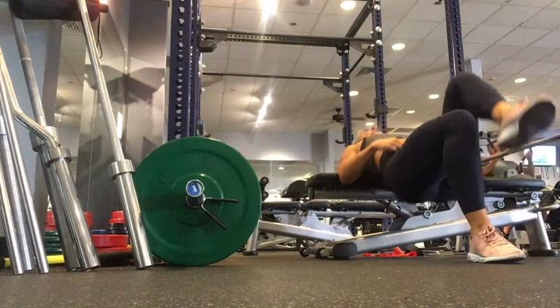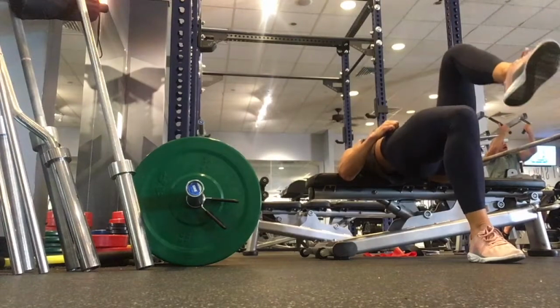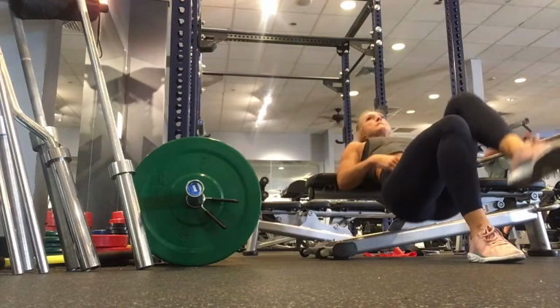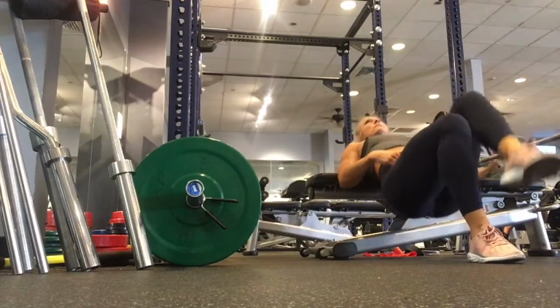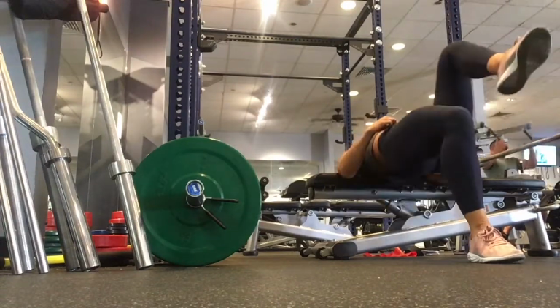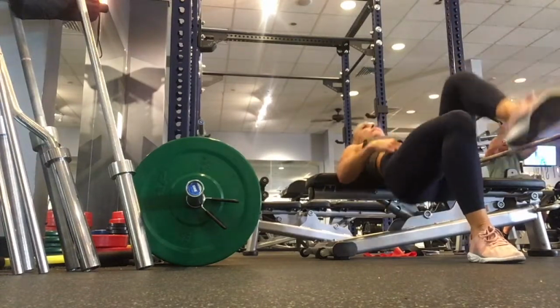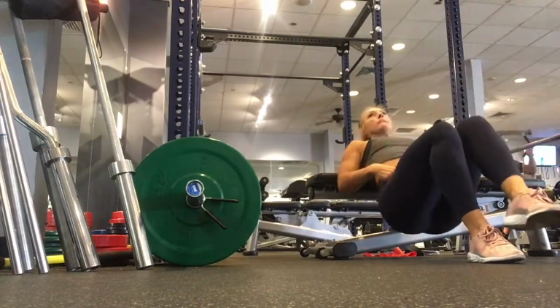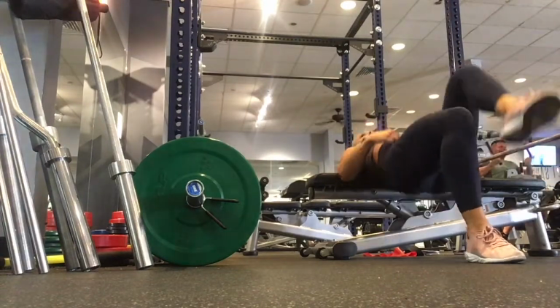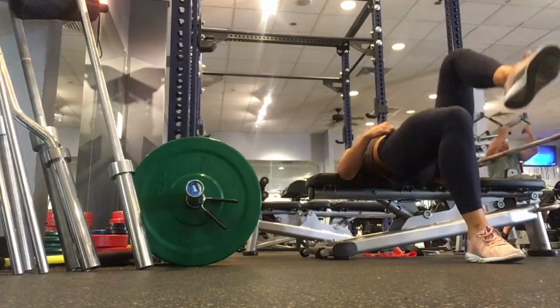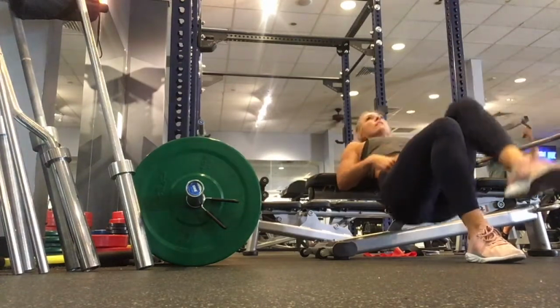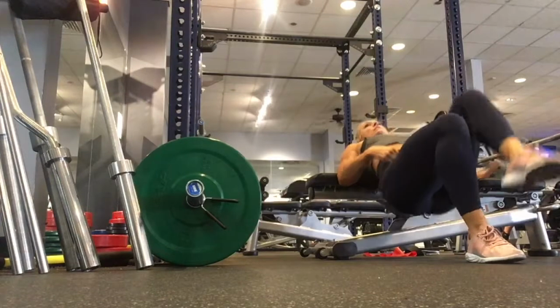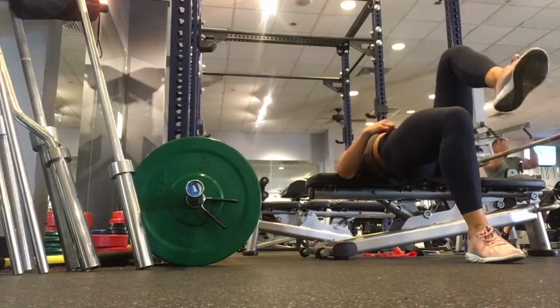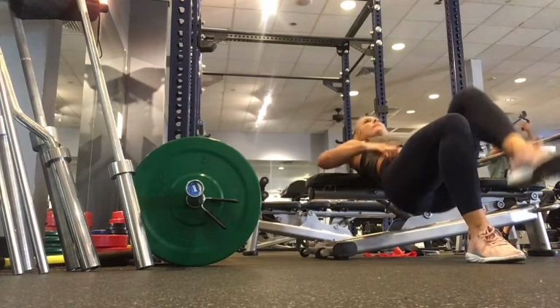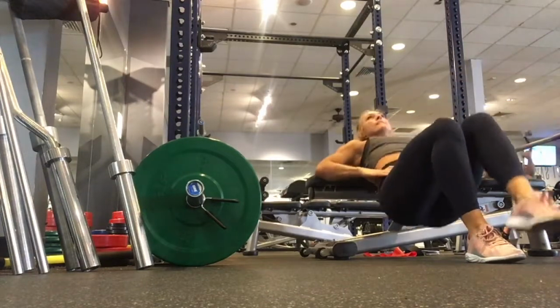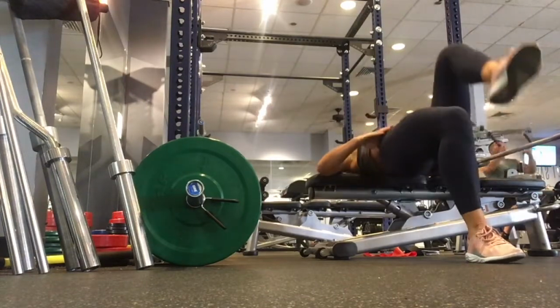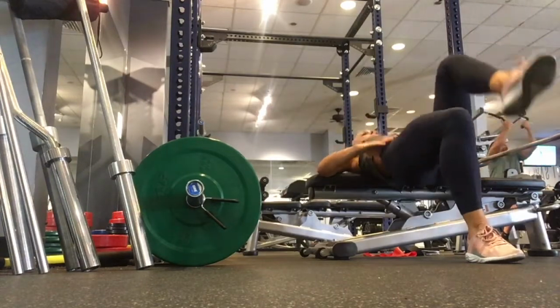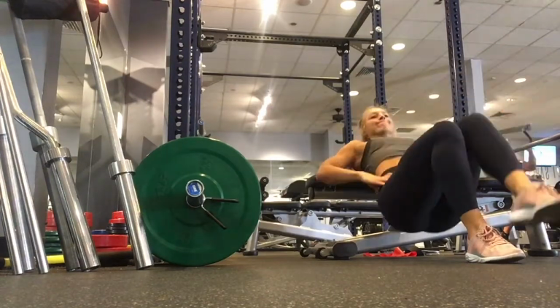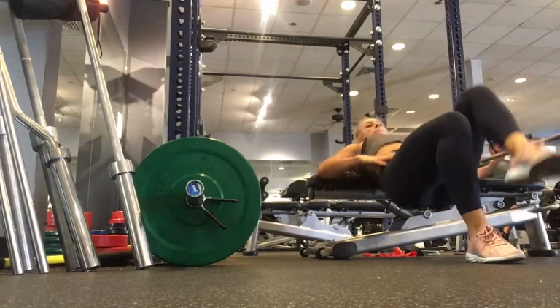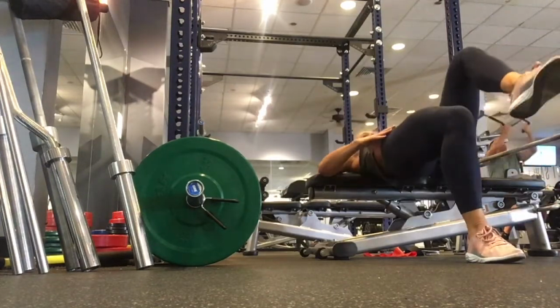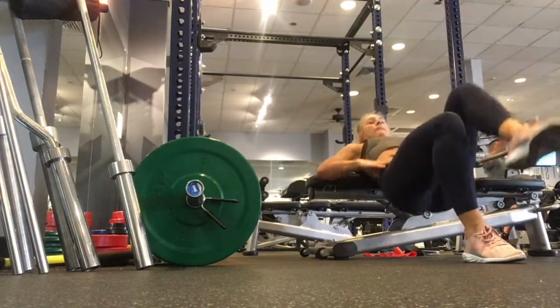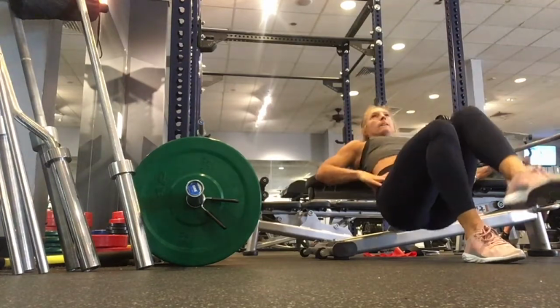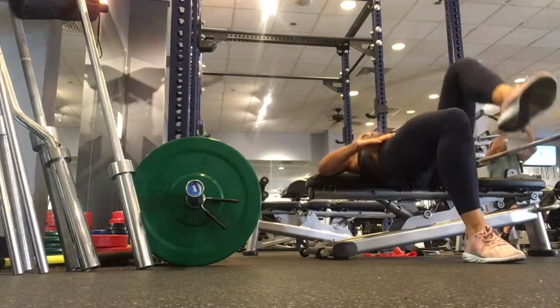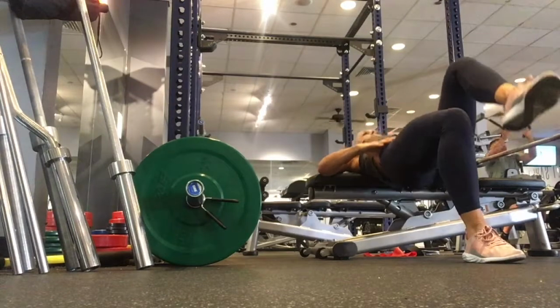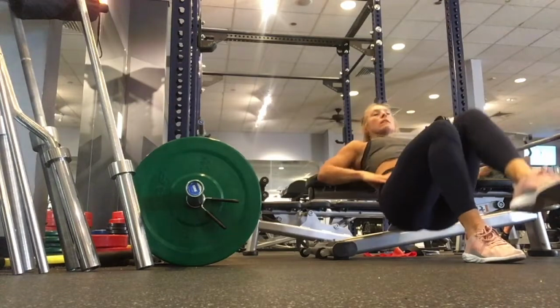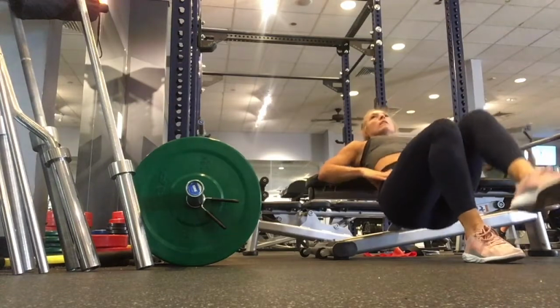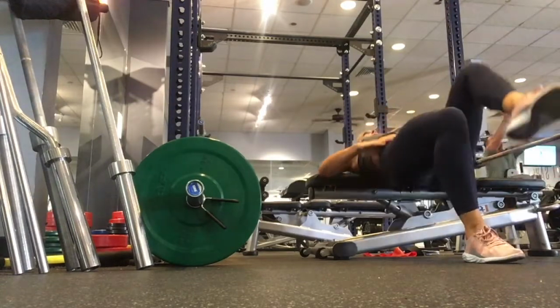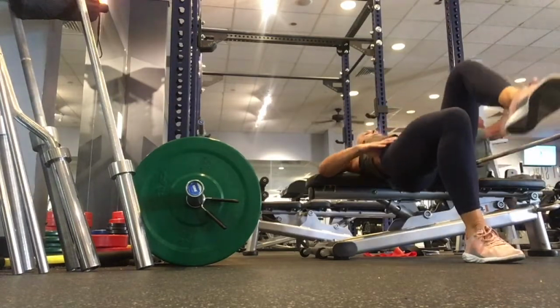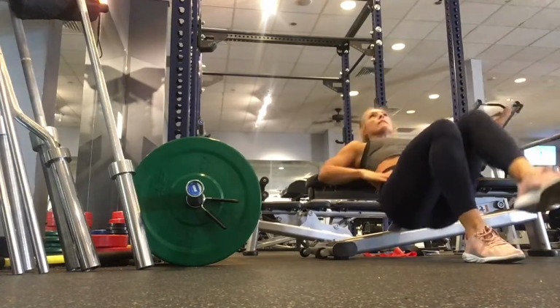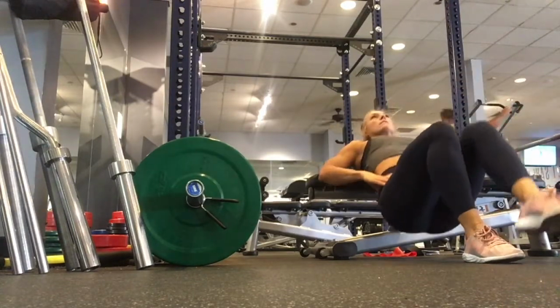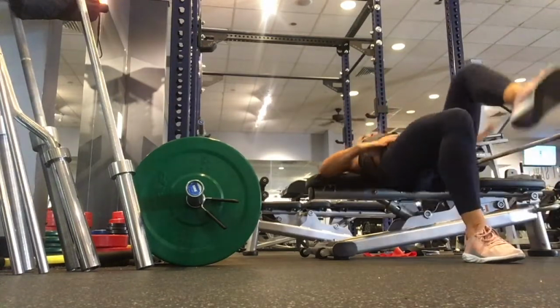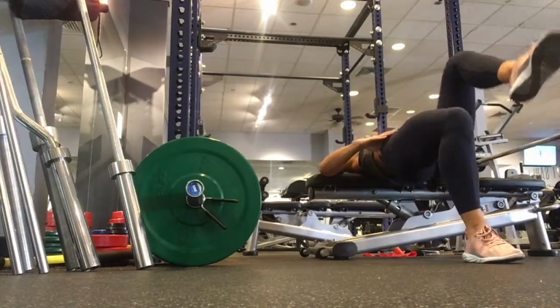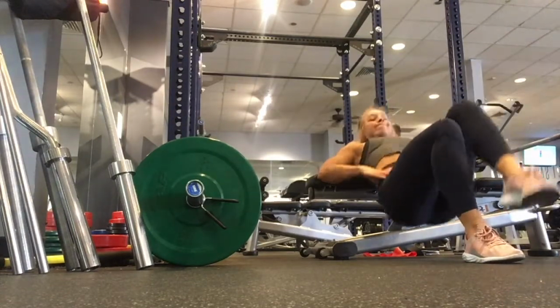To set yourself up for single leg hip thrusts, place your upper back on a bench. Your heels will be directly underneath your knees. Lift one foot off the ground and press through your bottom heel to lift your hips up towards the ceiling.